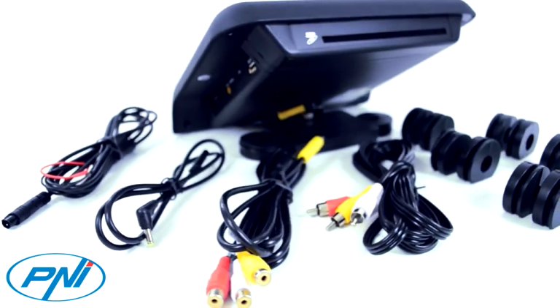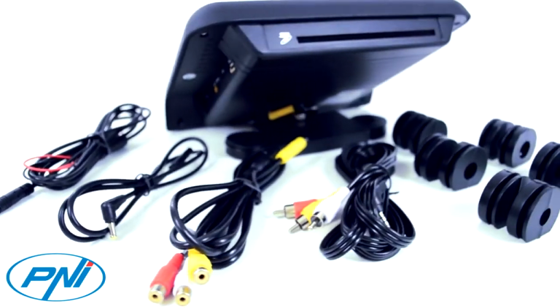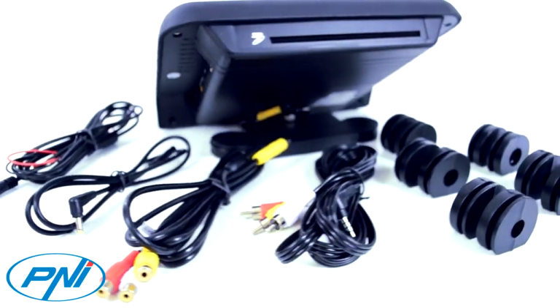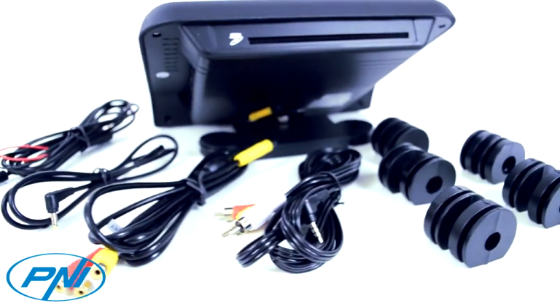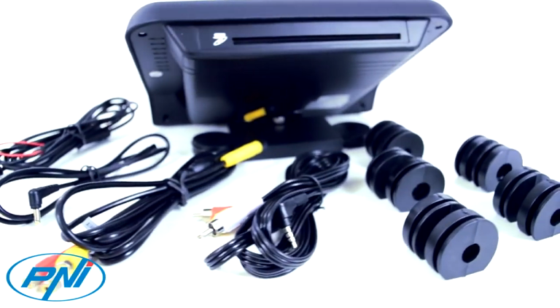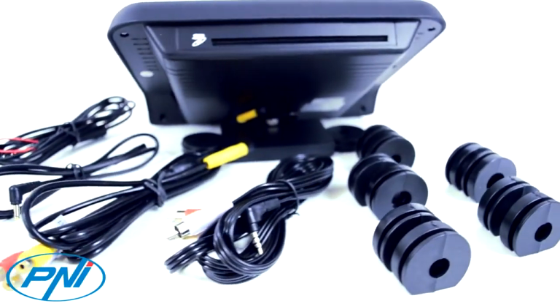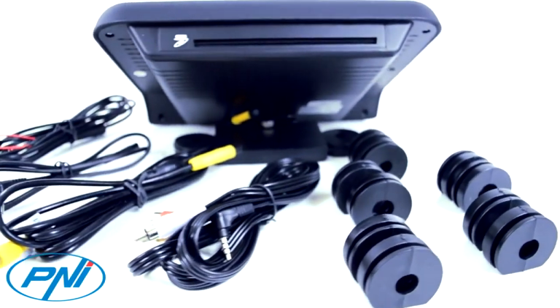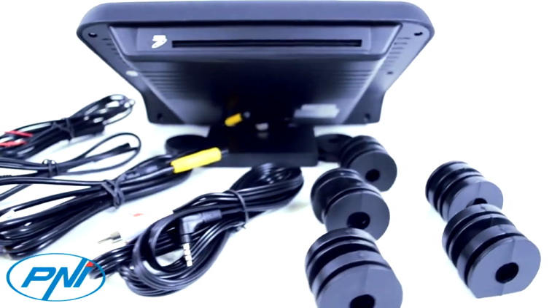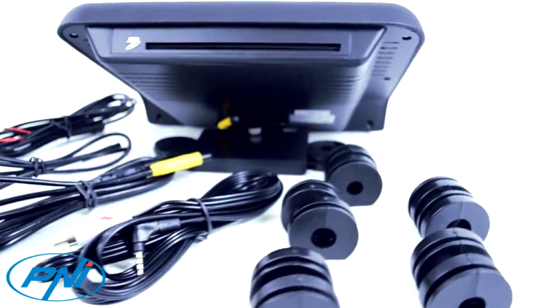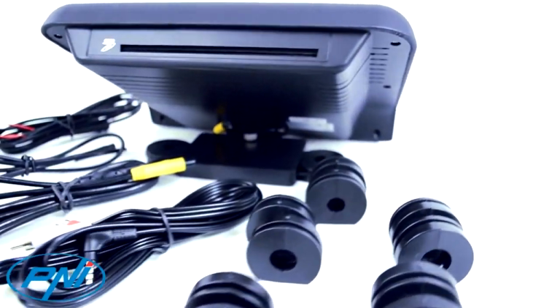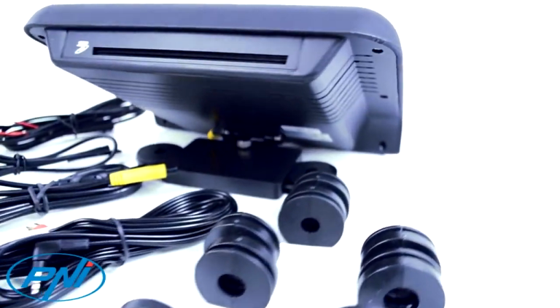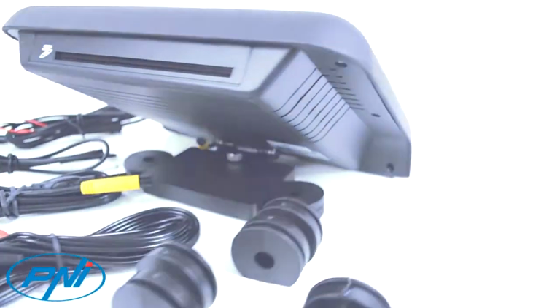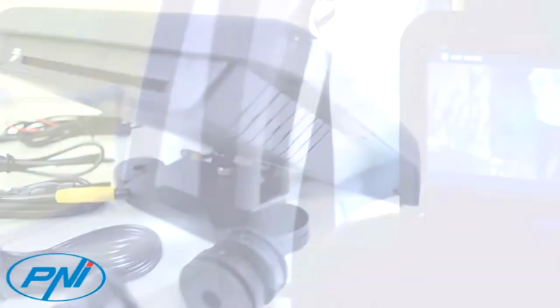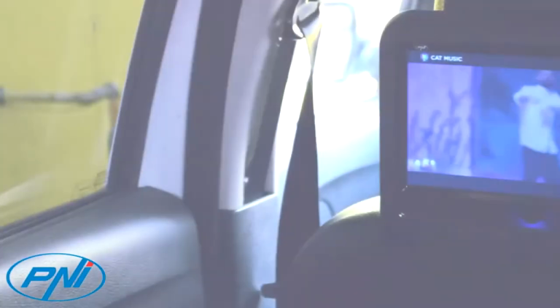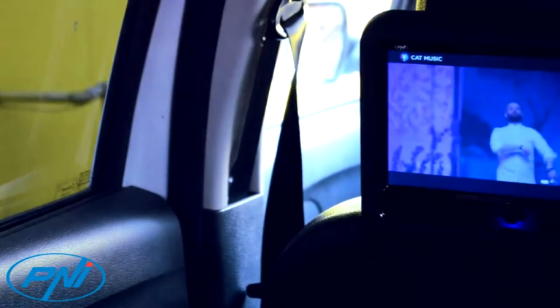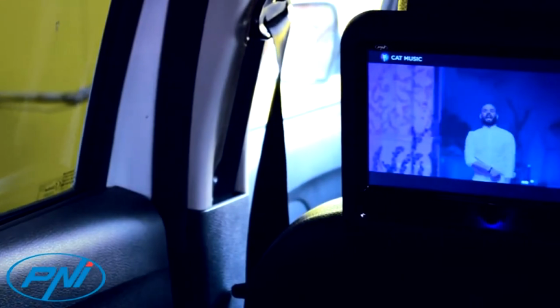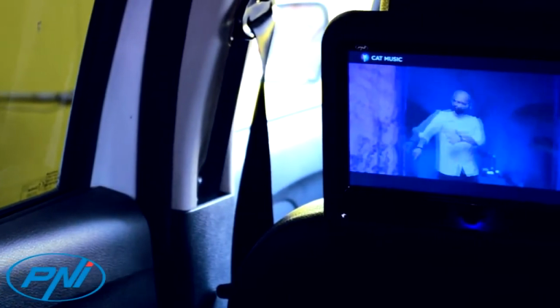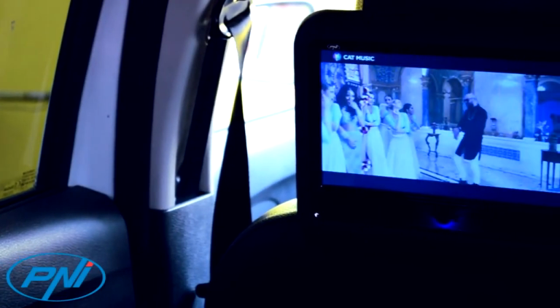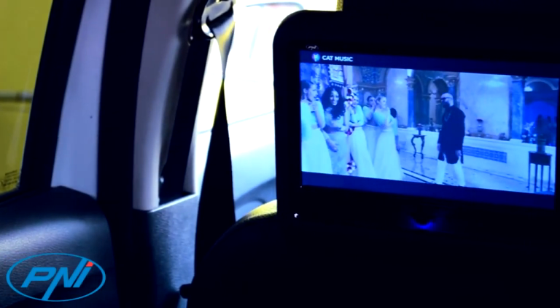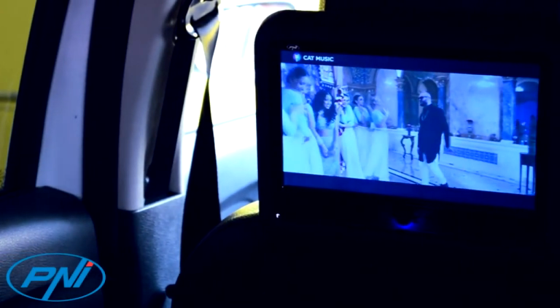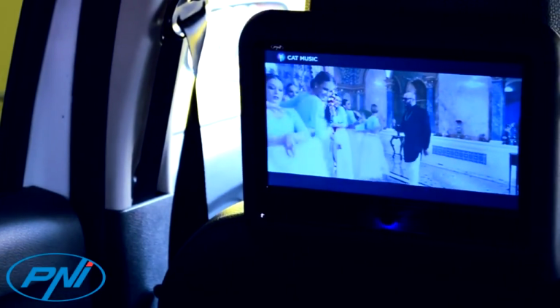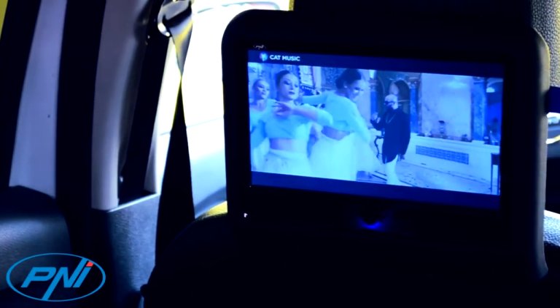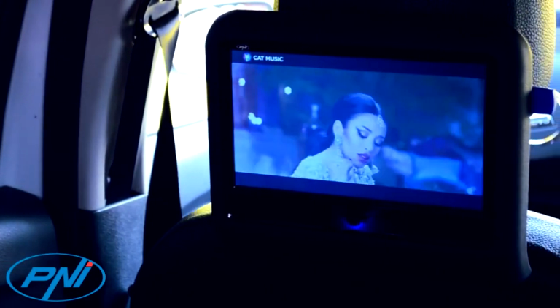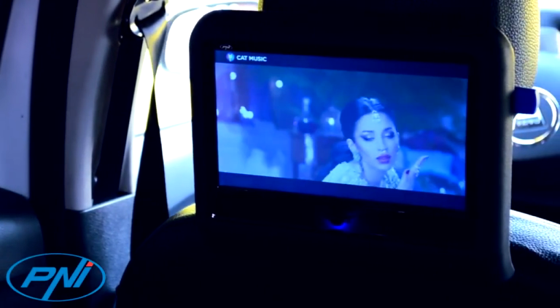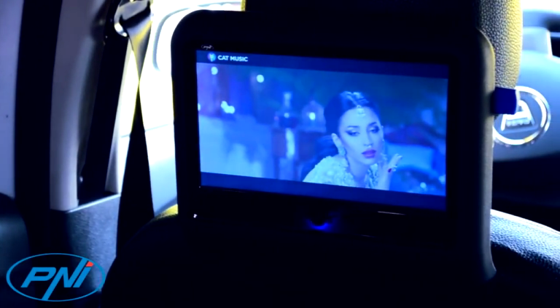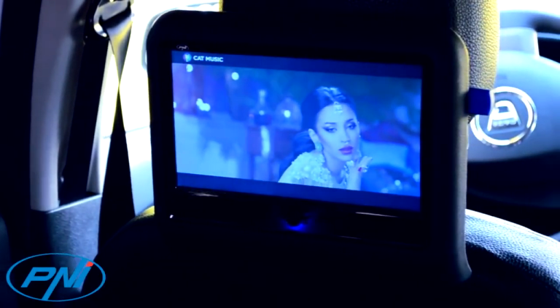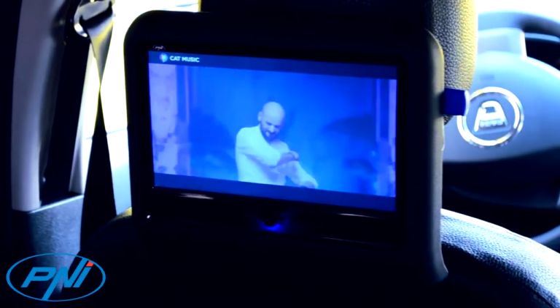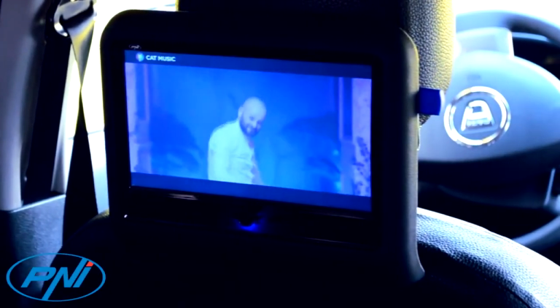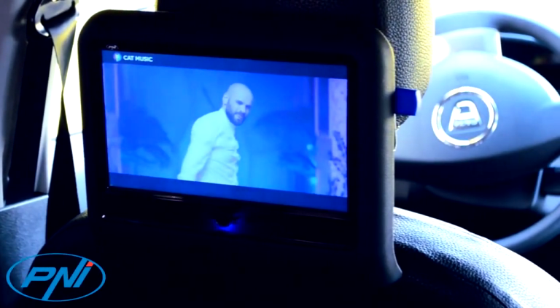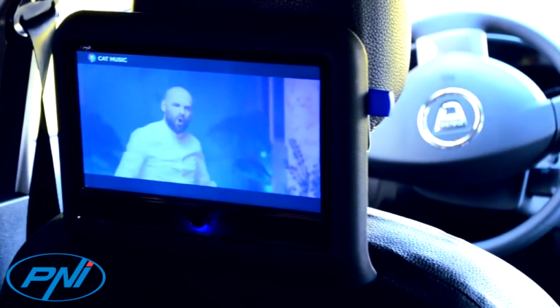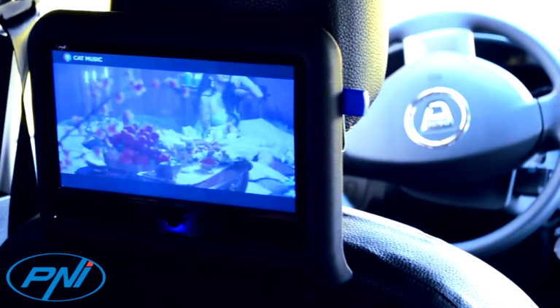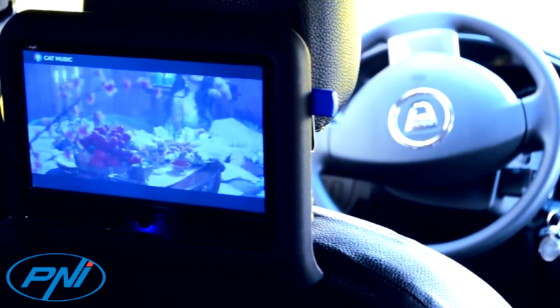The PNiDB900 car monitor can be easily mounted on the car headrest using the mounting bracket it is equipped with and the mounting adapter in the package. See full installation instructions in the manual.